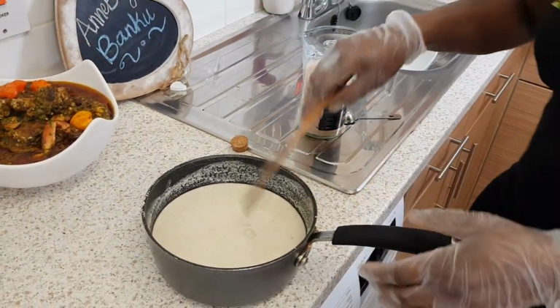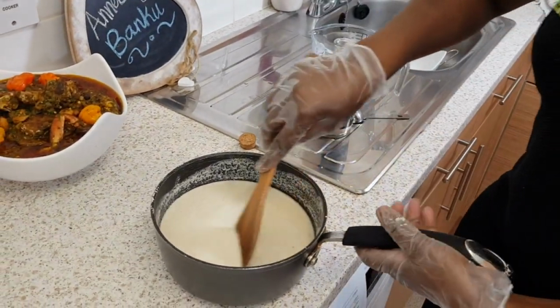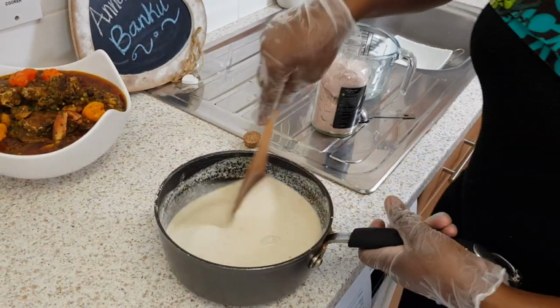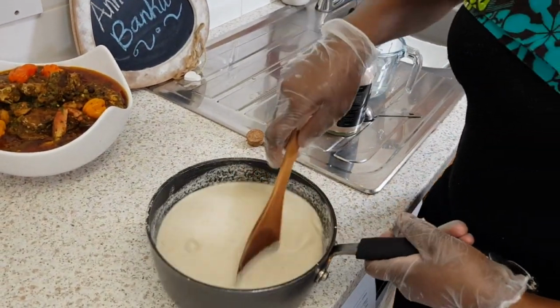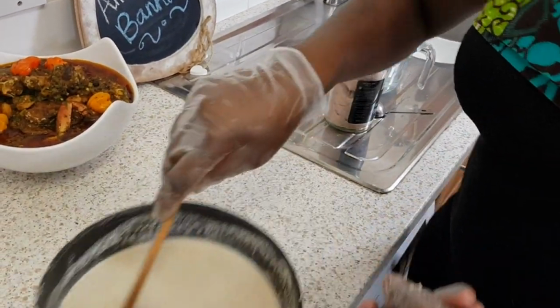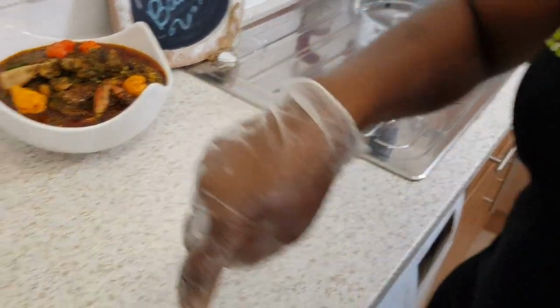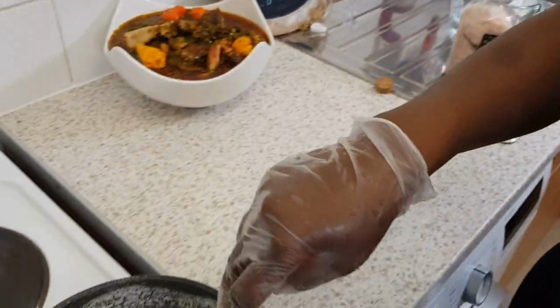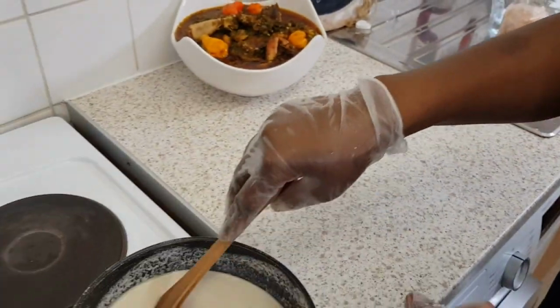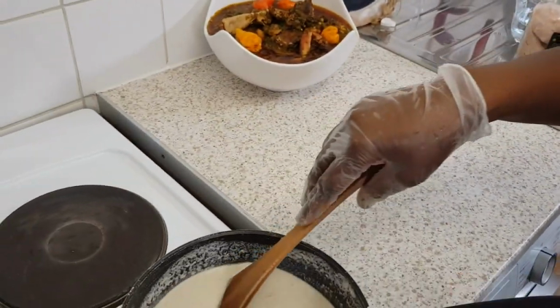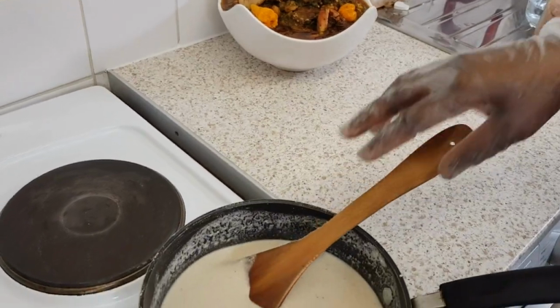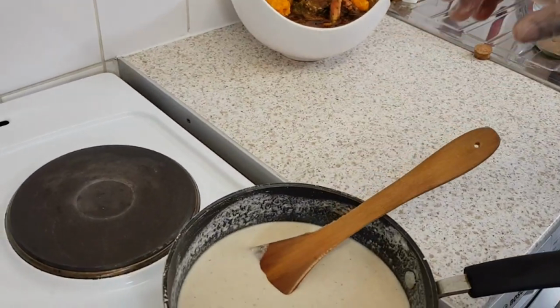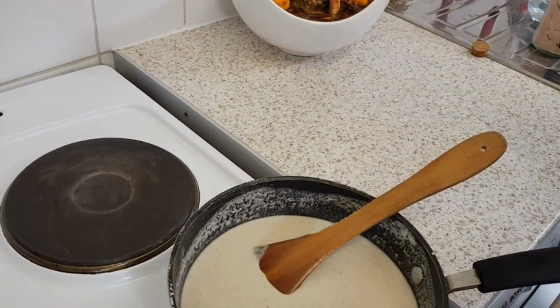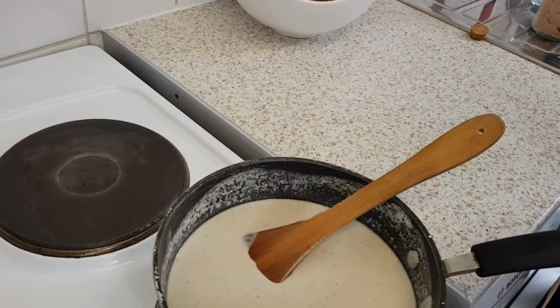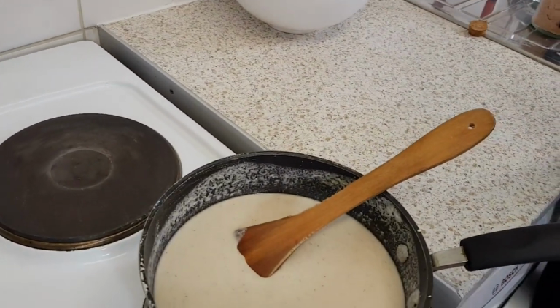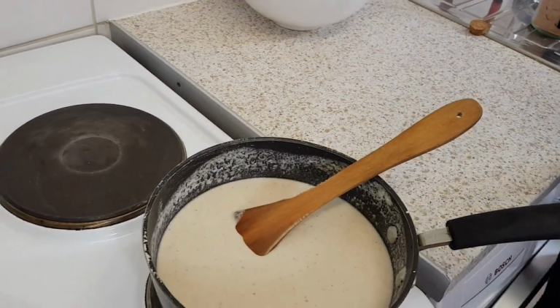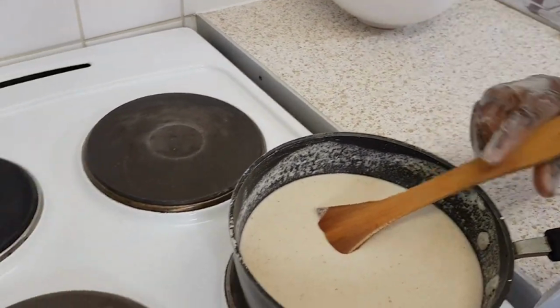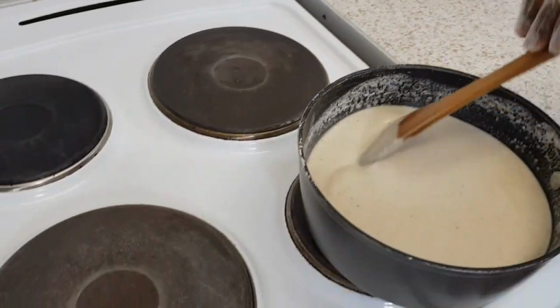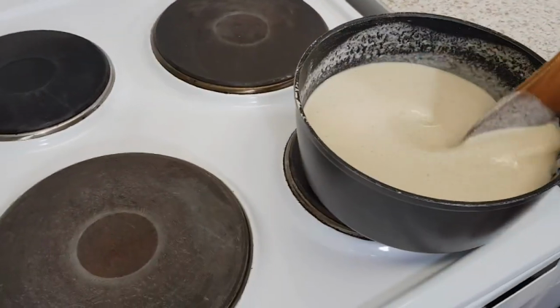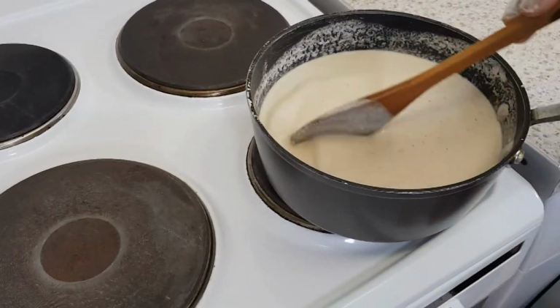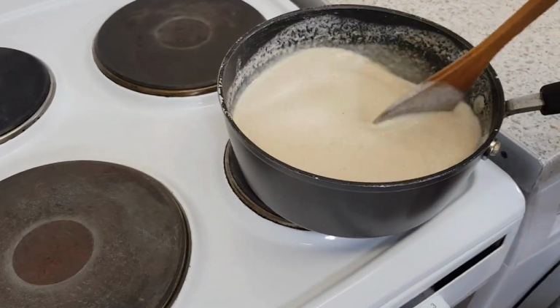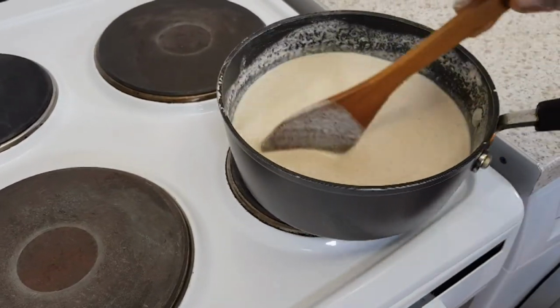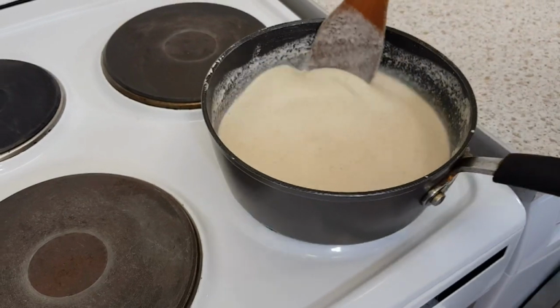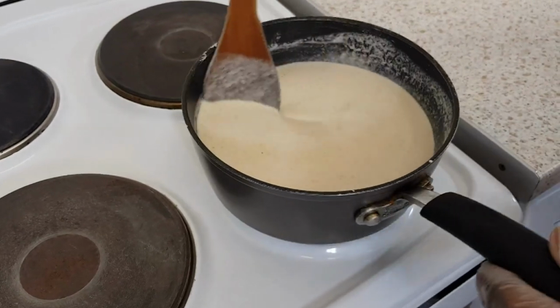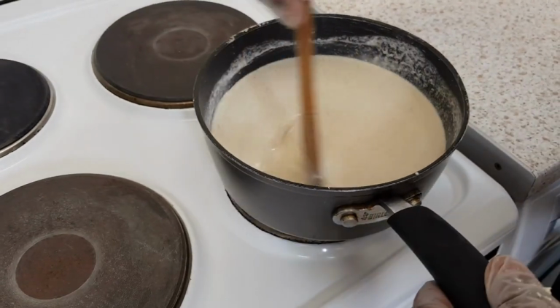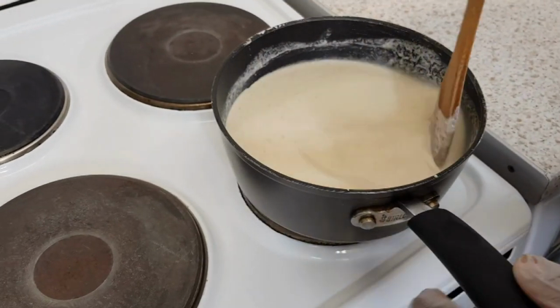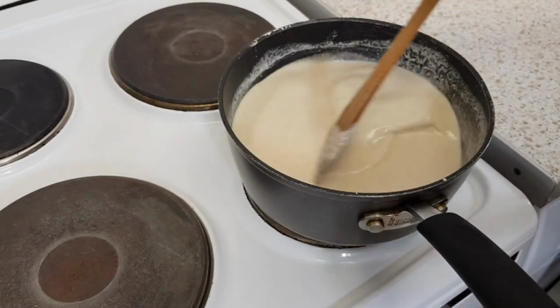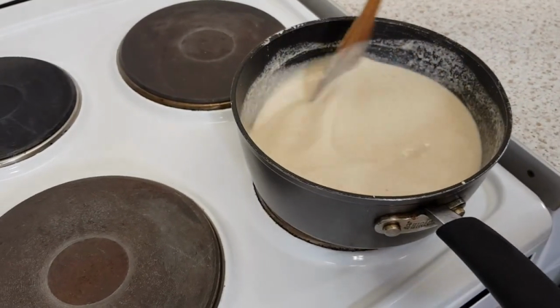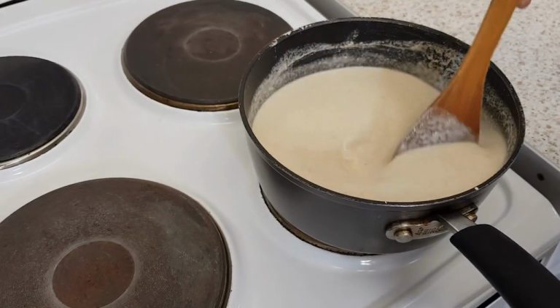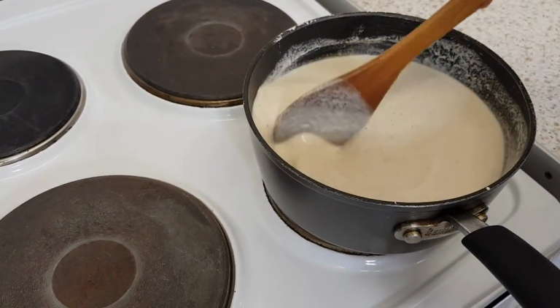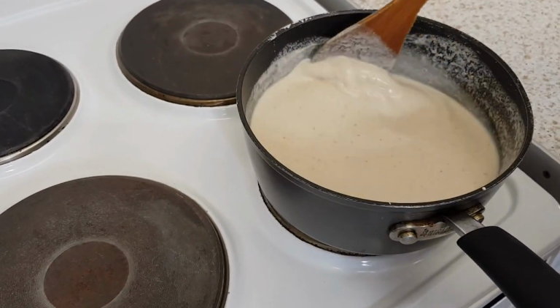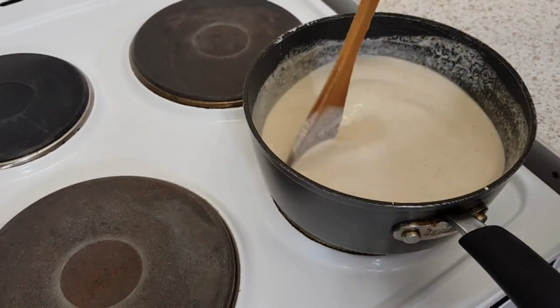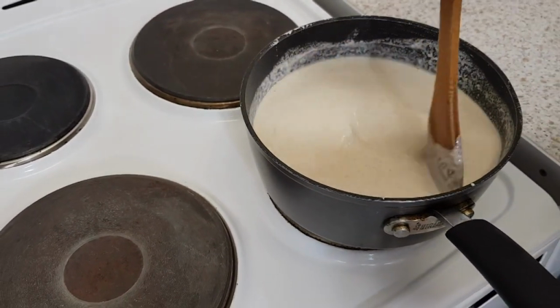Then it goes on the fire. Put it on maximum heat and stir, stir, stir until it thickens.